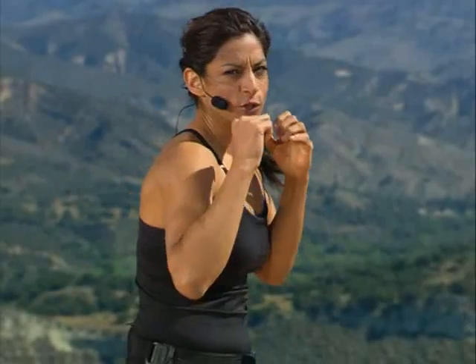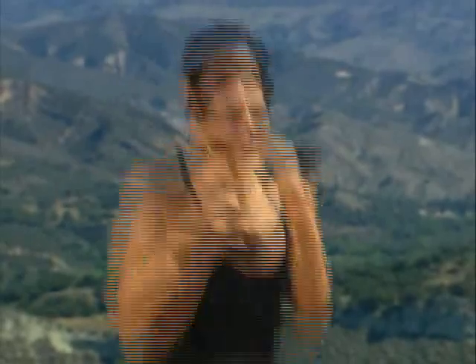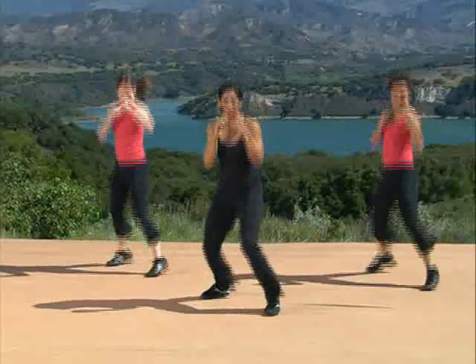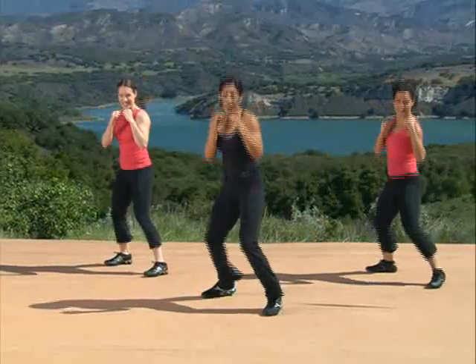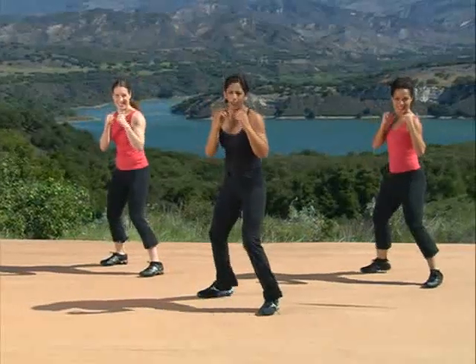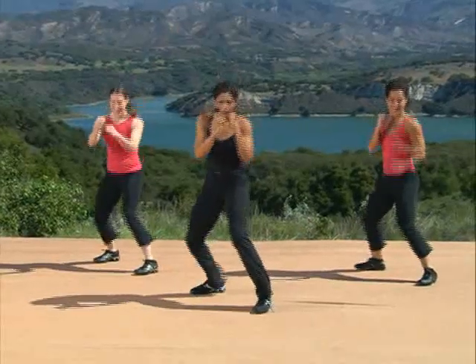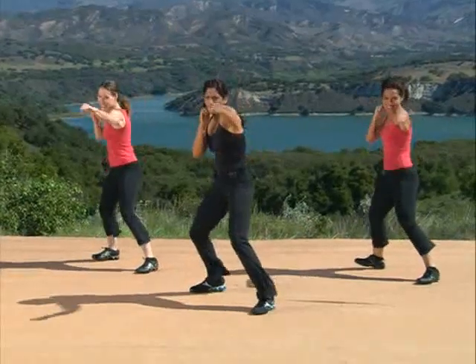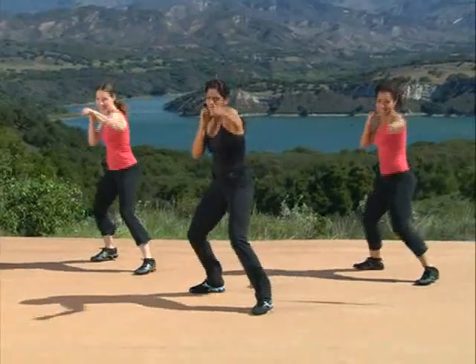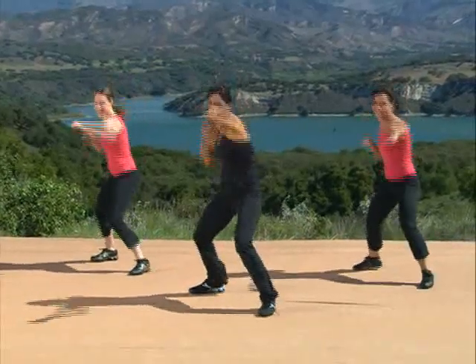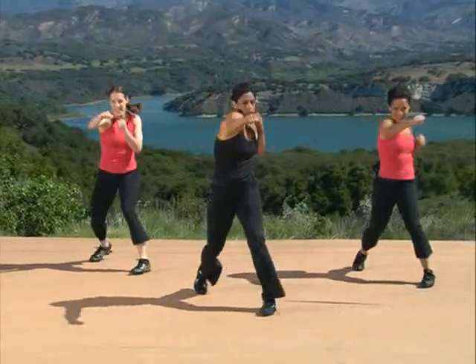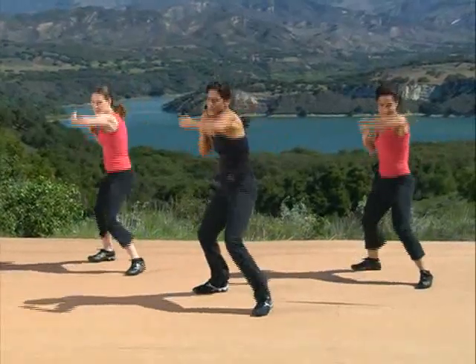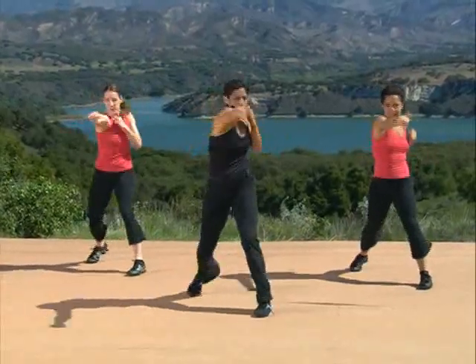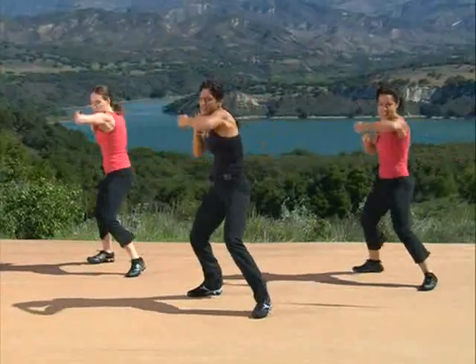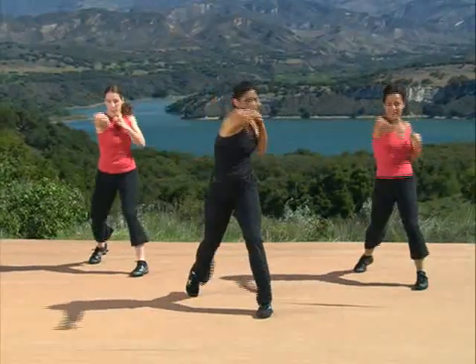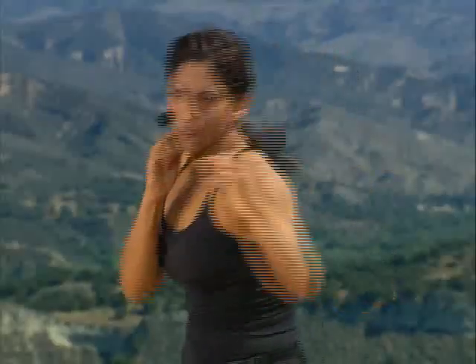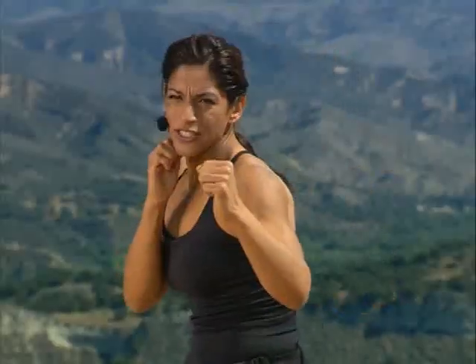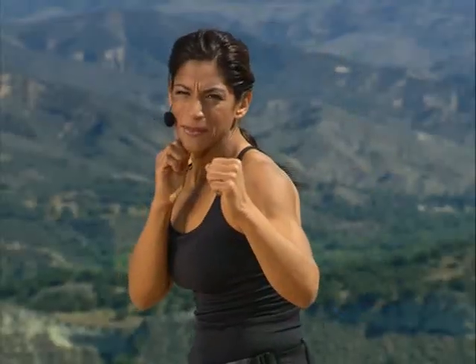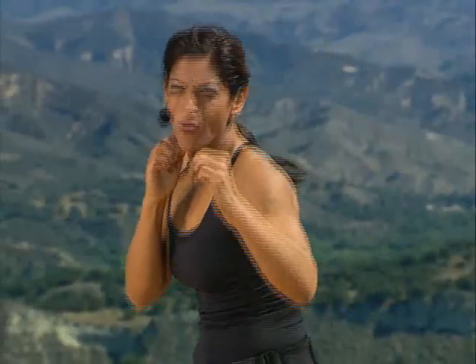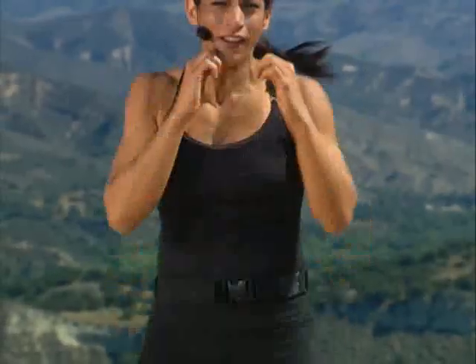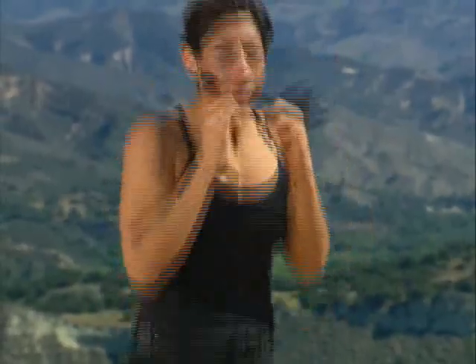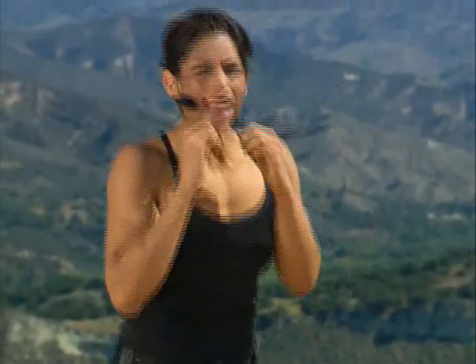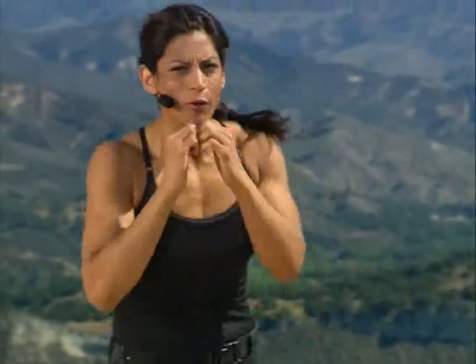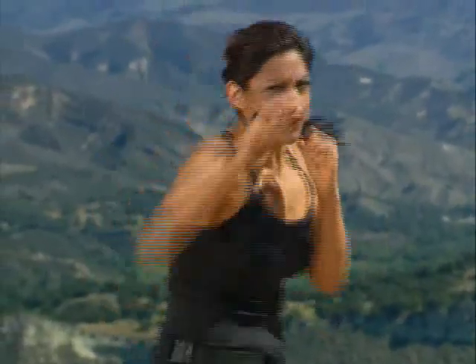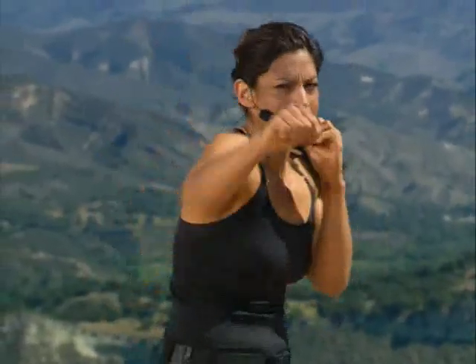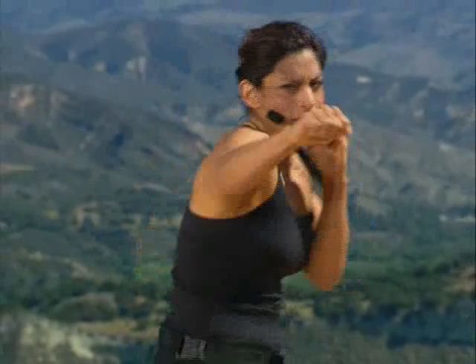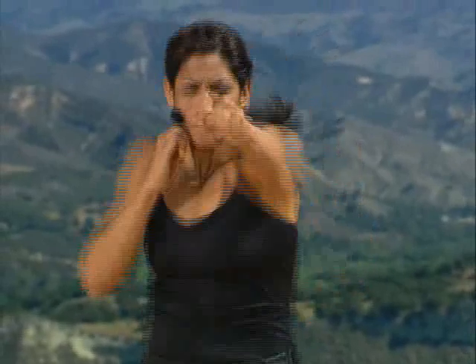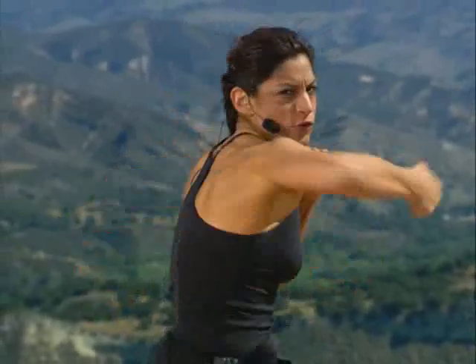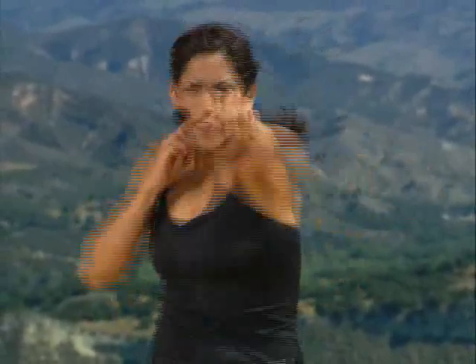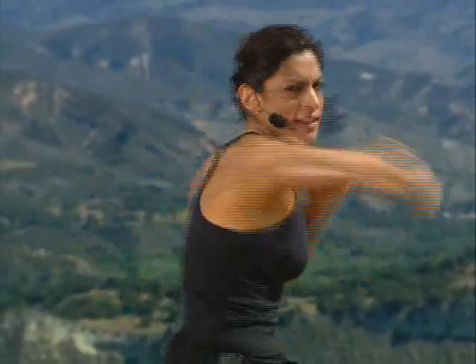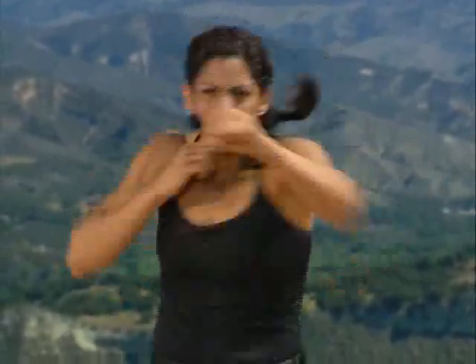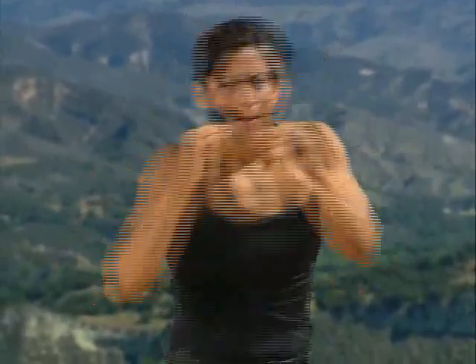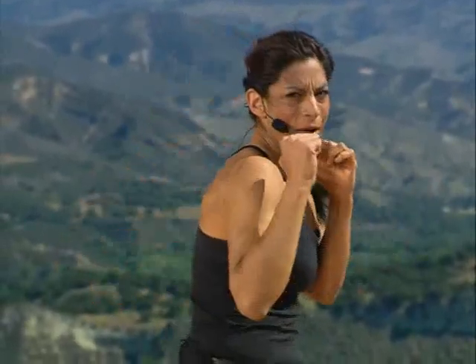Grab your shoulders. Go. Use your hips on that cross. So we're working on speed and power, endurance, and strength.